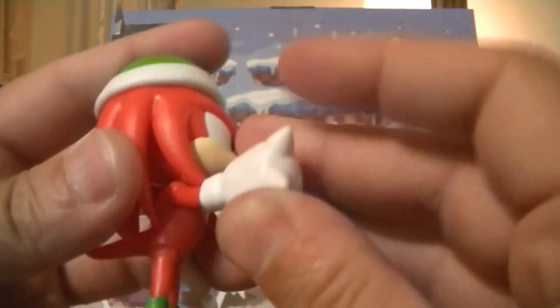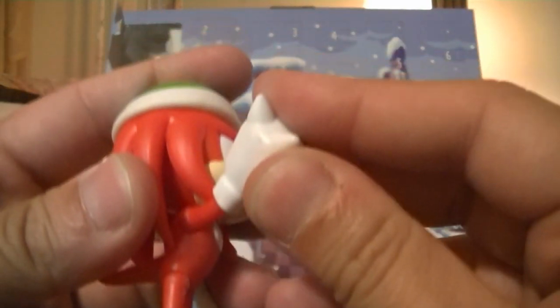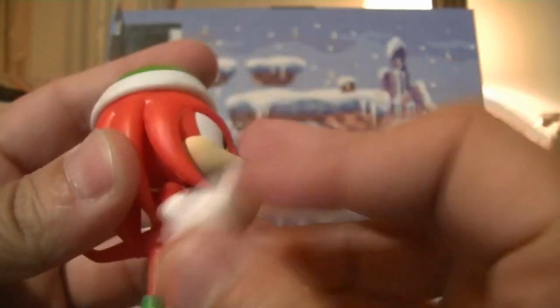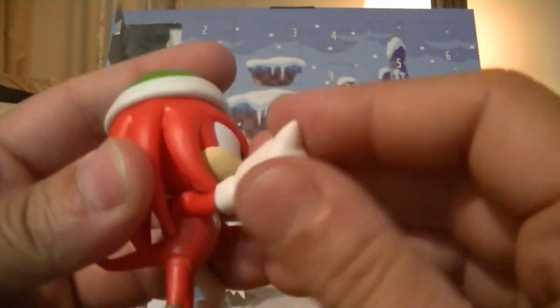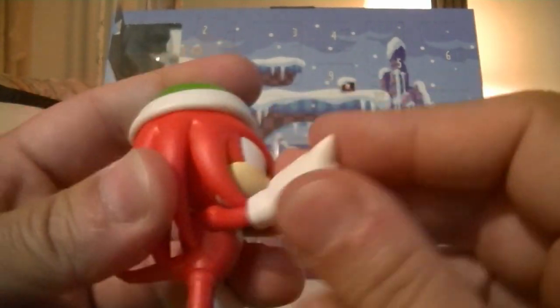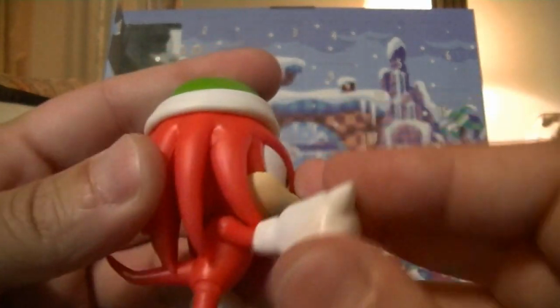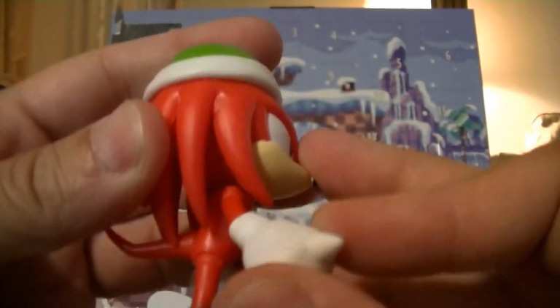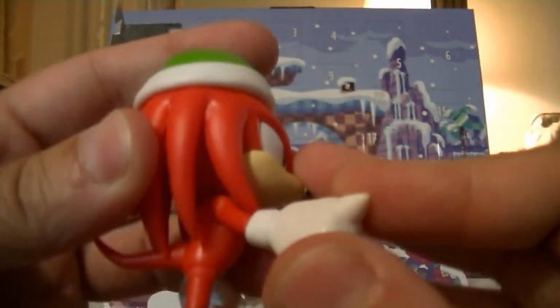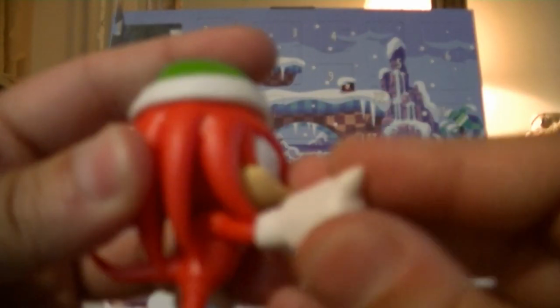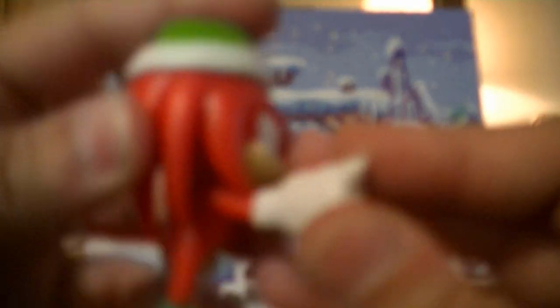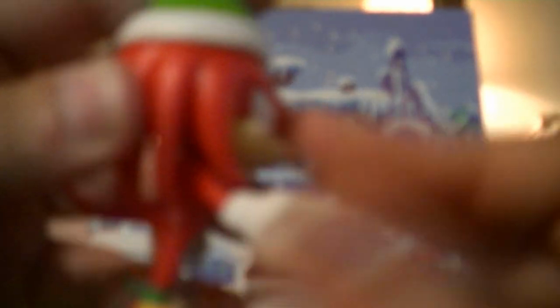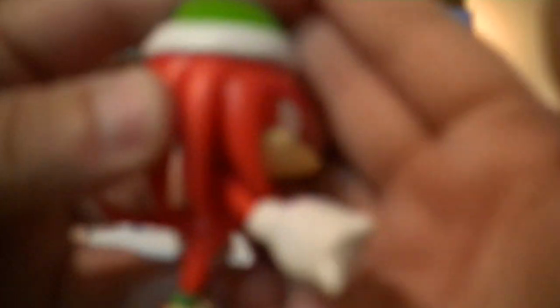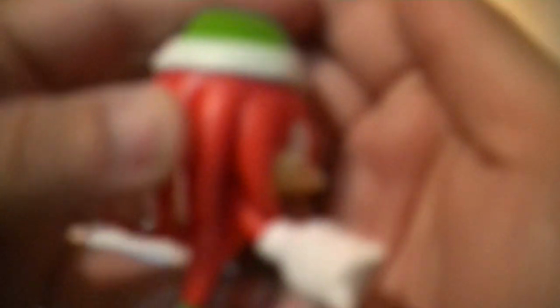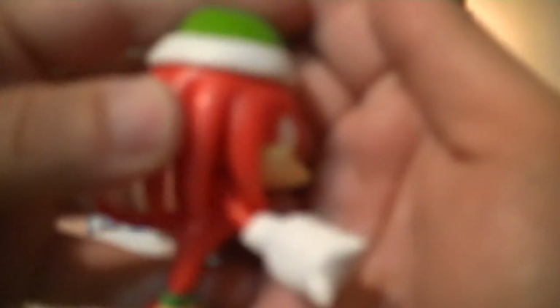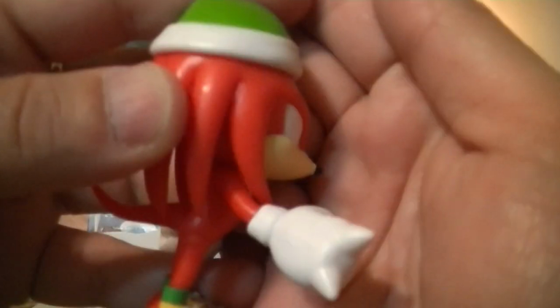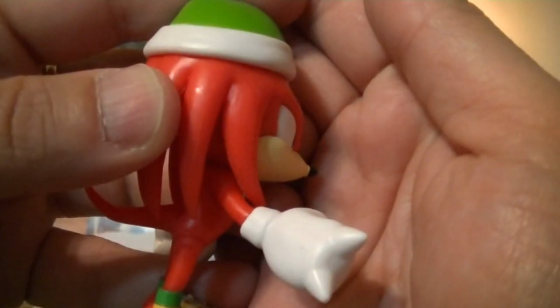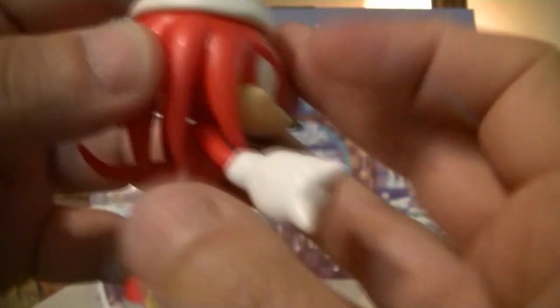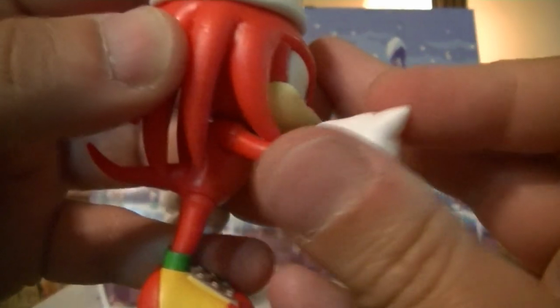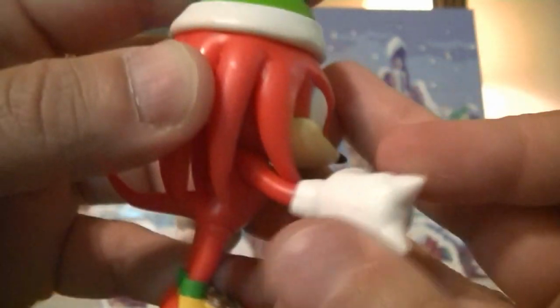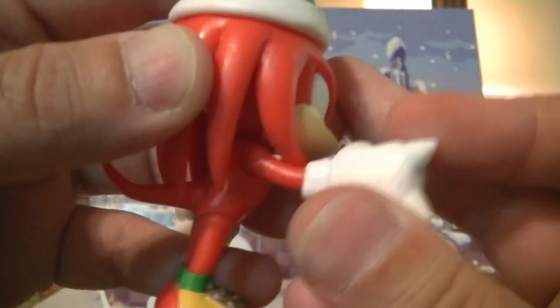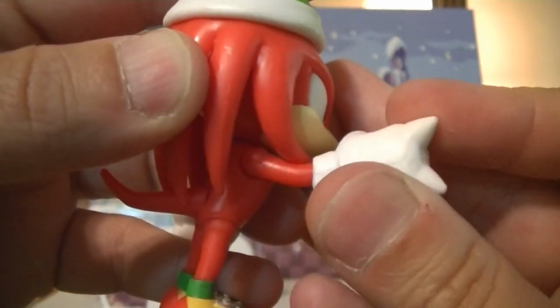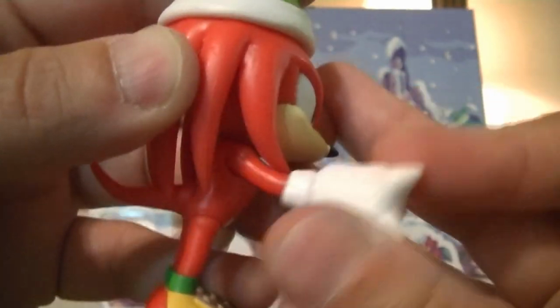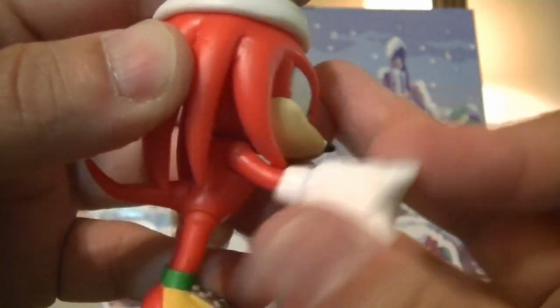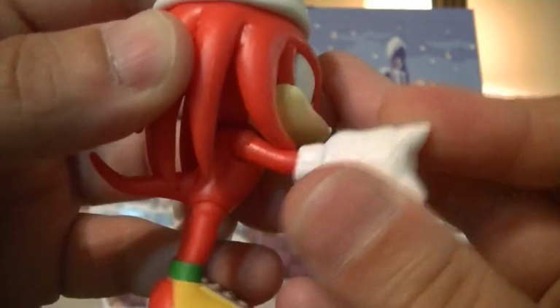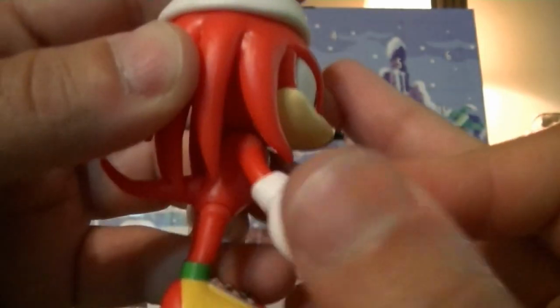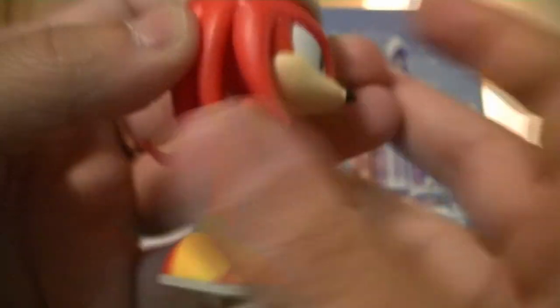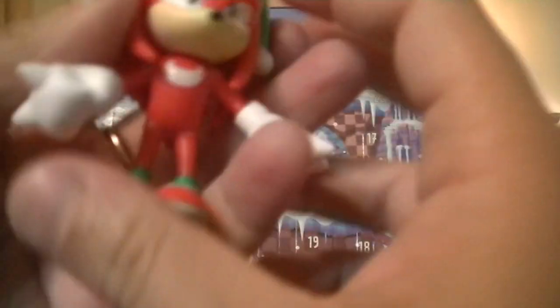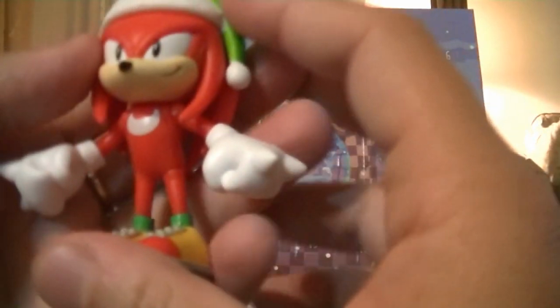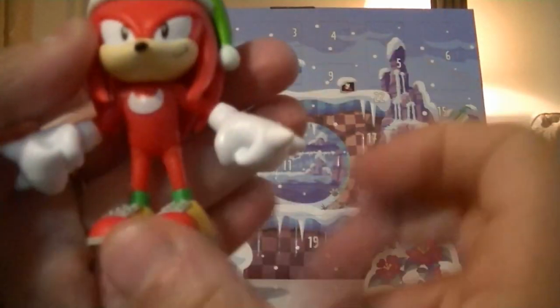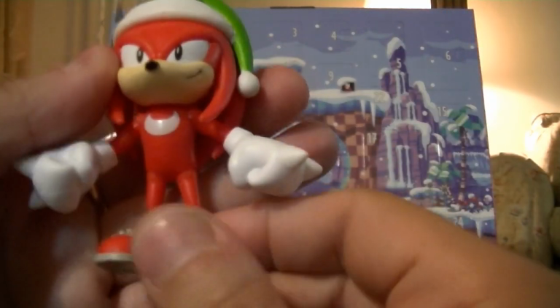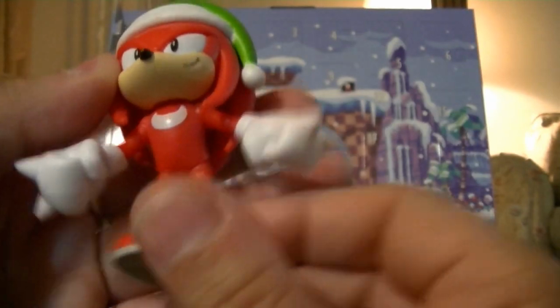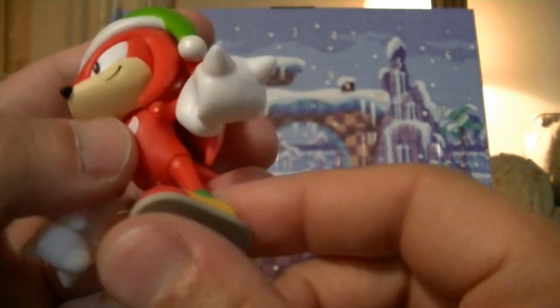So they actually do less to impede the movement of his arms and head. As you can see, just moving it — if it would stay in focus — I can slightly flex those dreads. Nice to see that it doesn't constrict it too much.